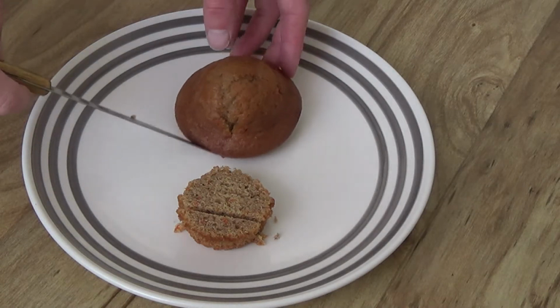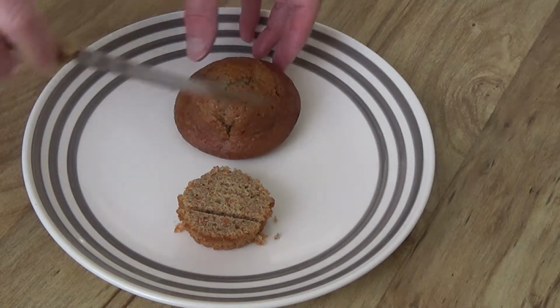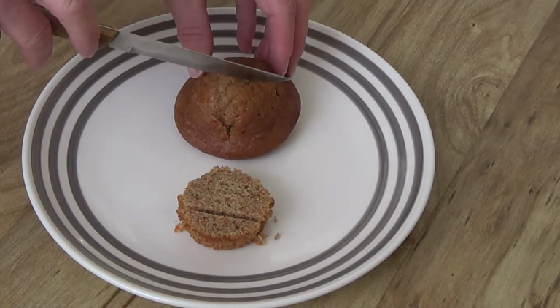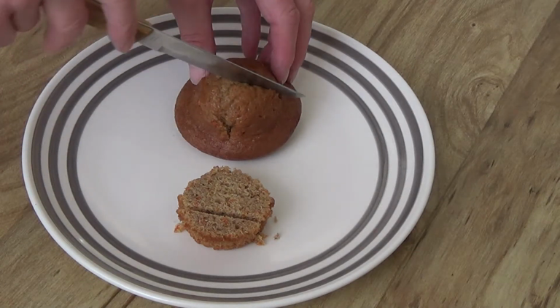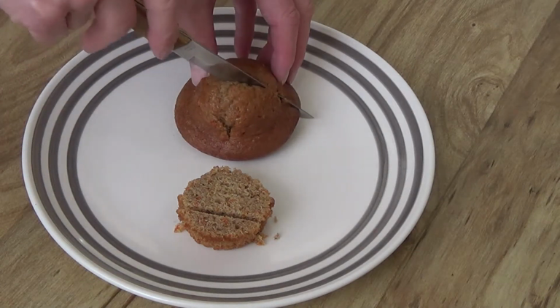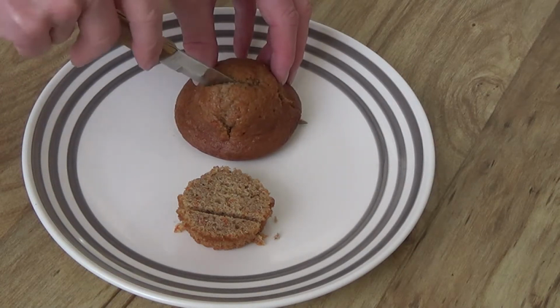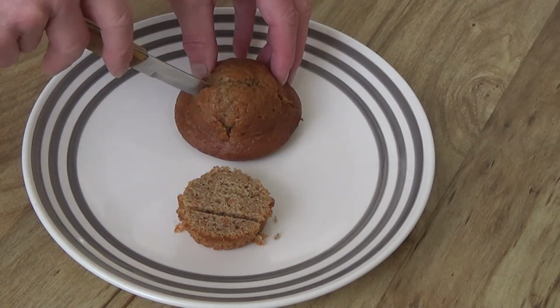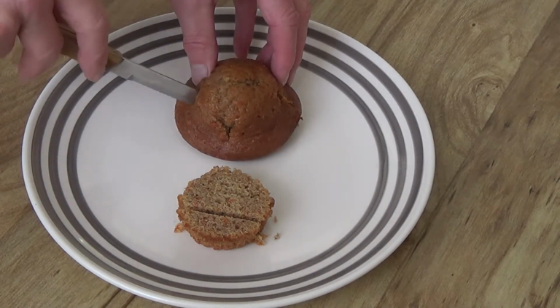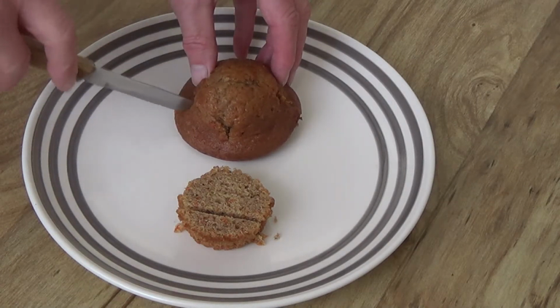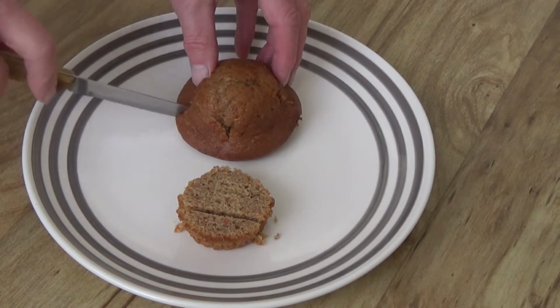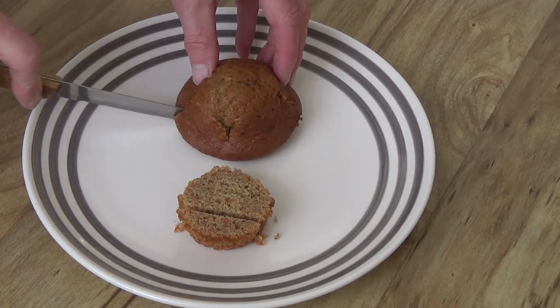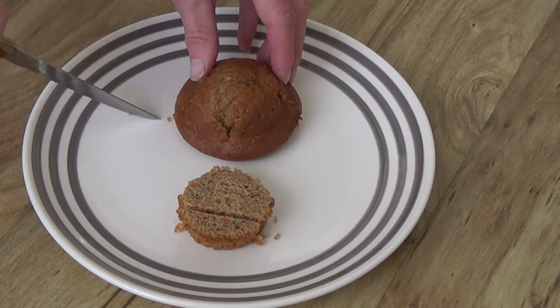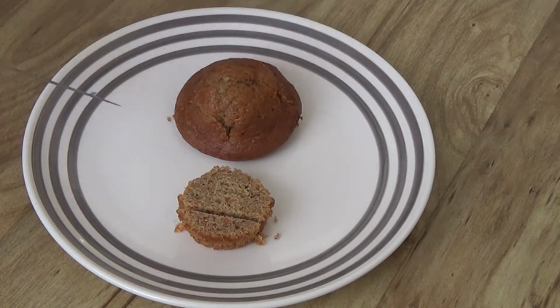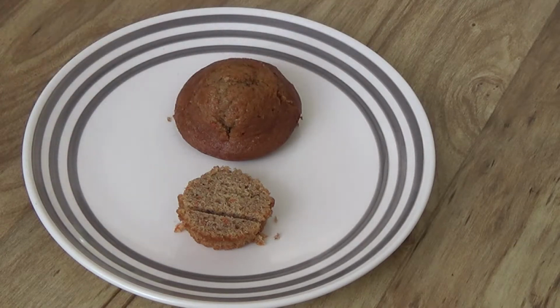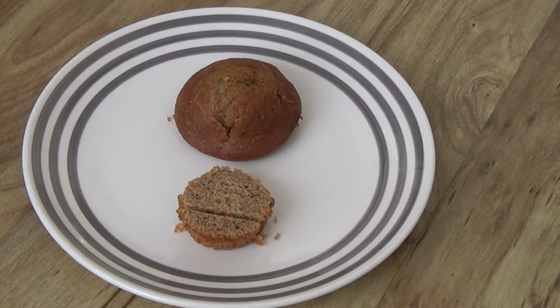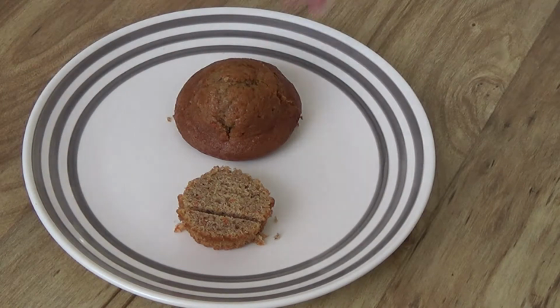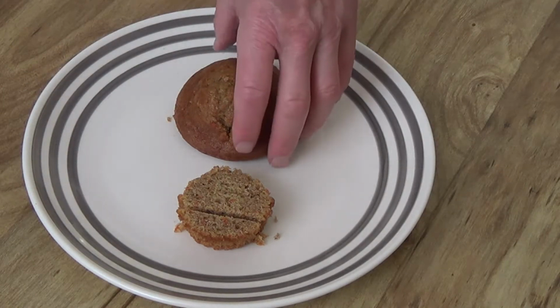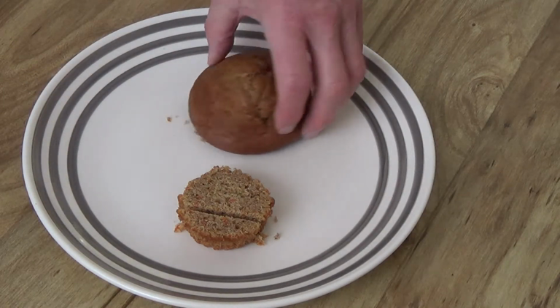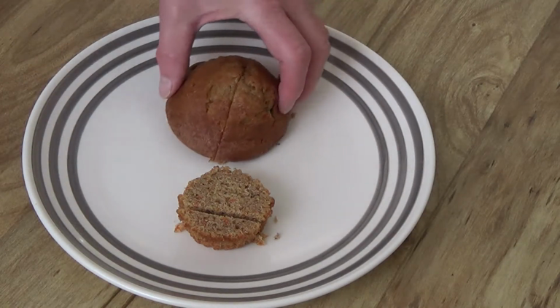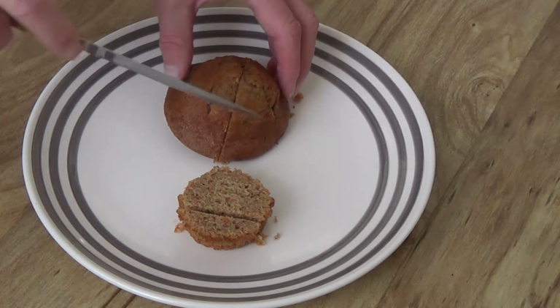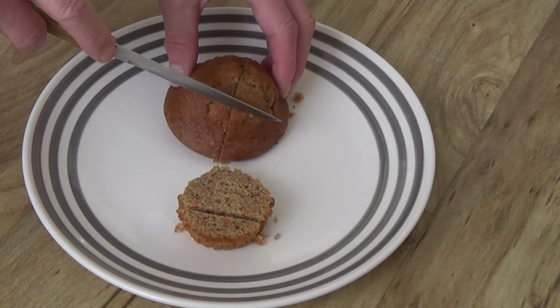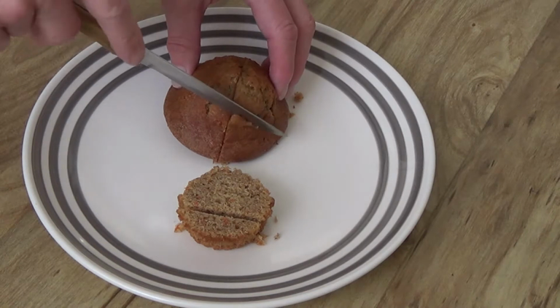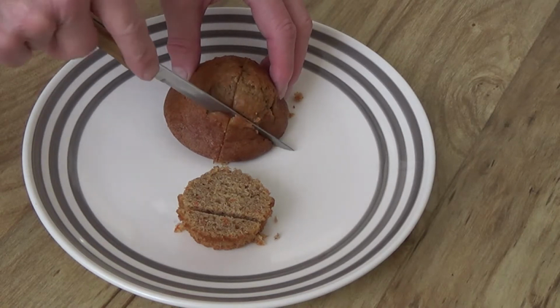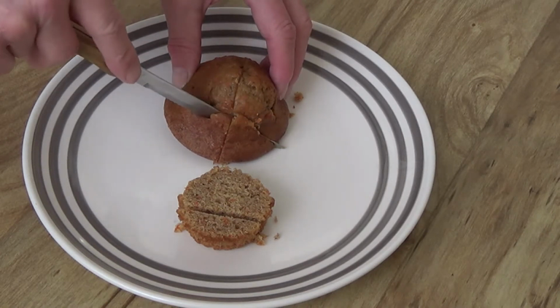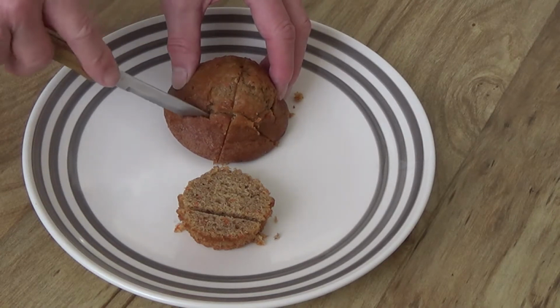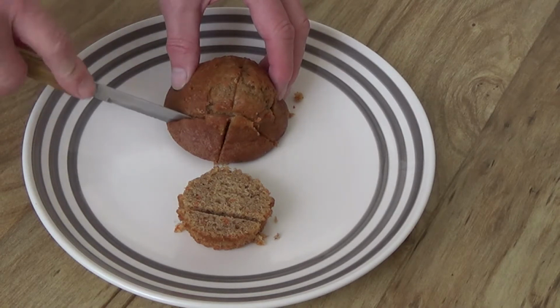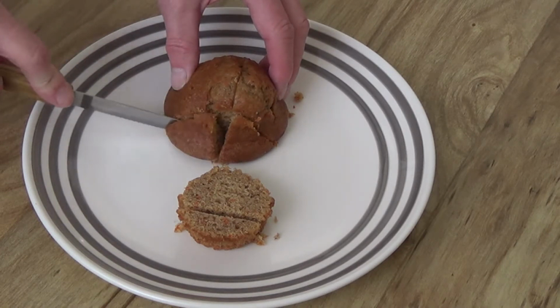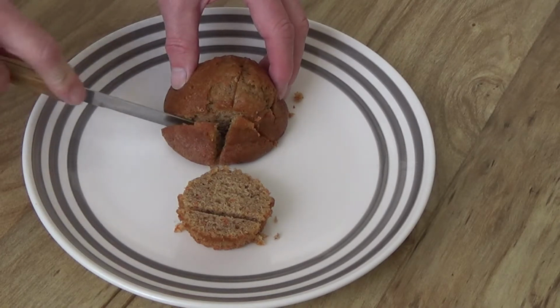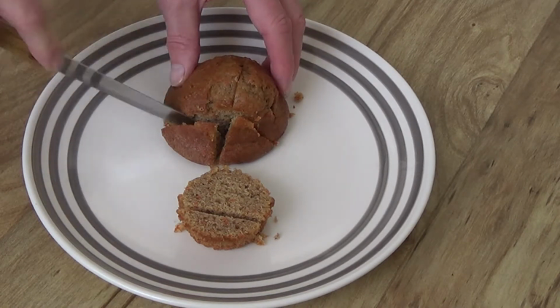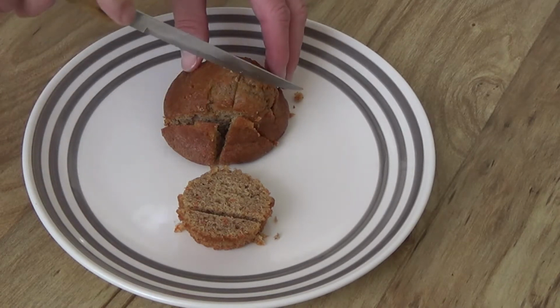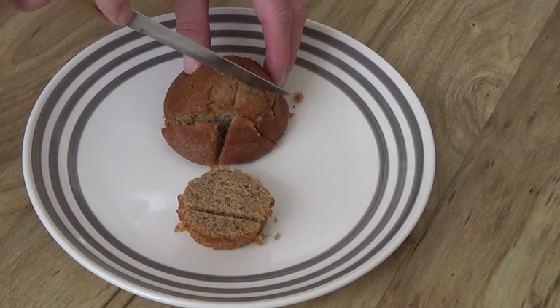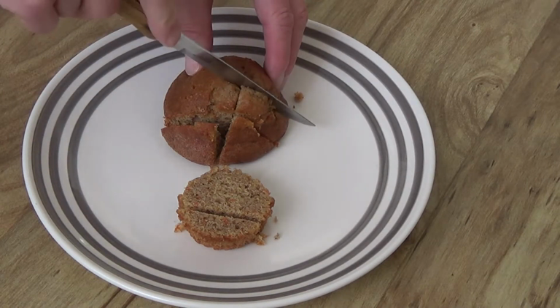Moving to the cap, you start with one cut down the middle. Then you rotate the cap a quarter turn. Finally, you make three or four parallel cuts through the cap.